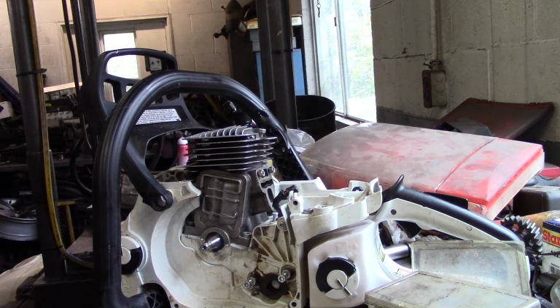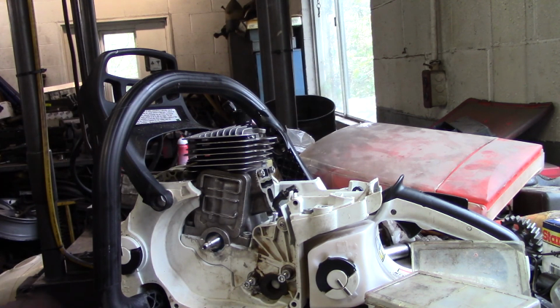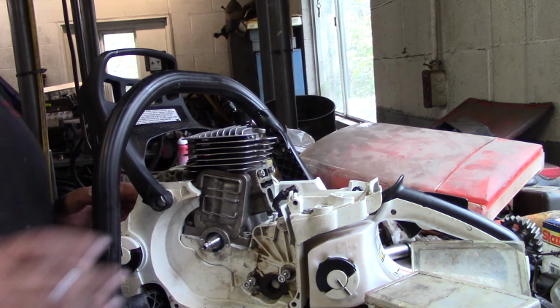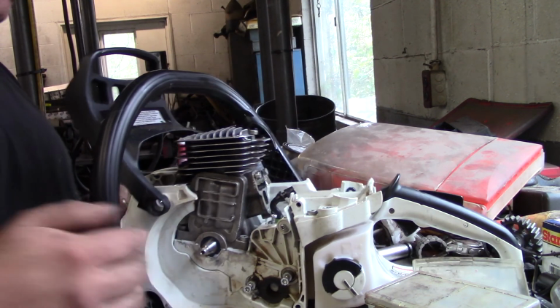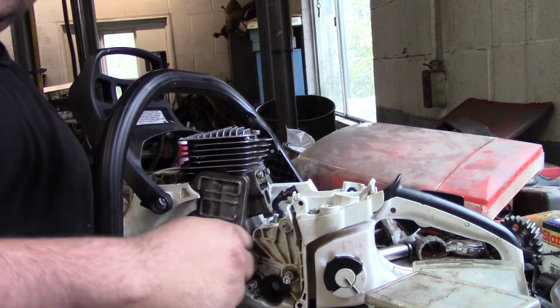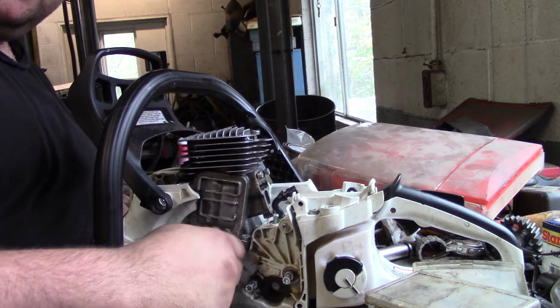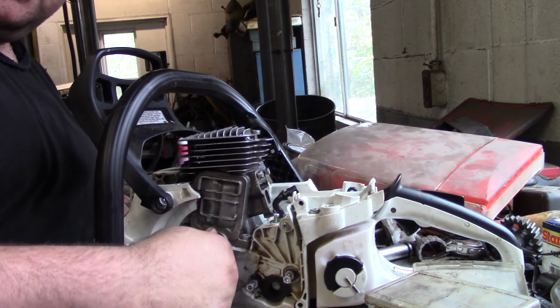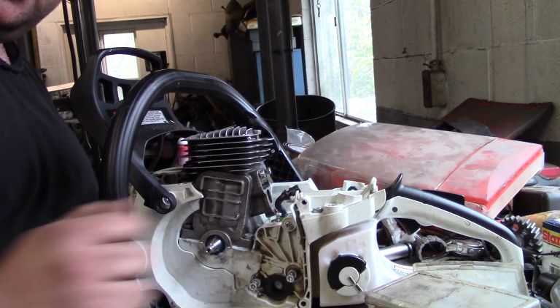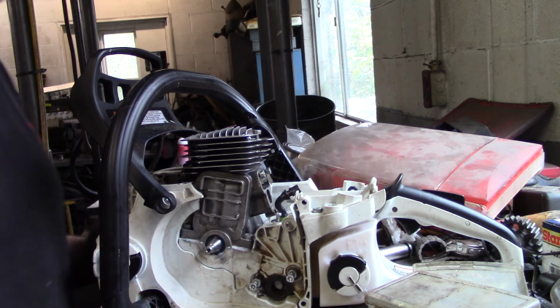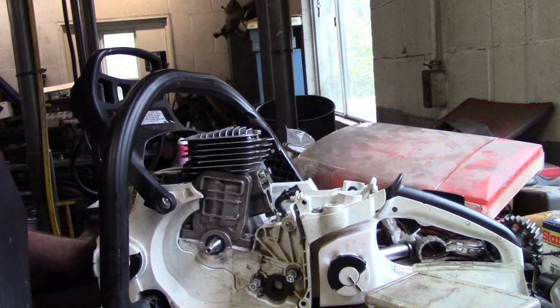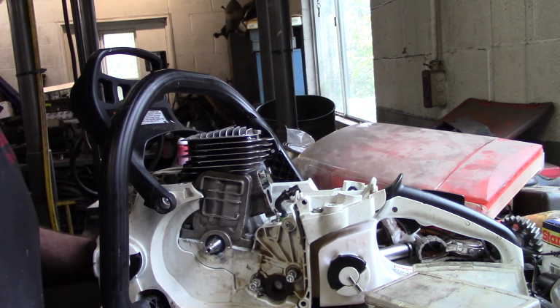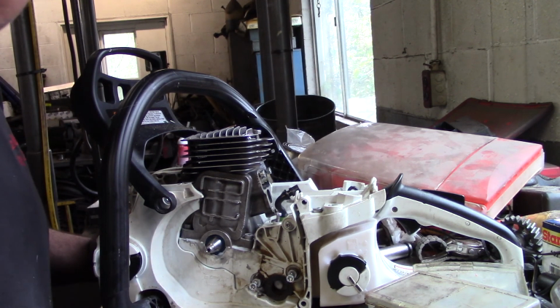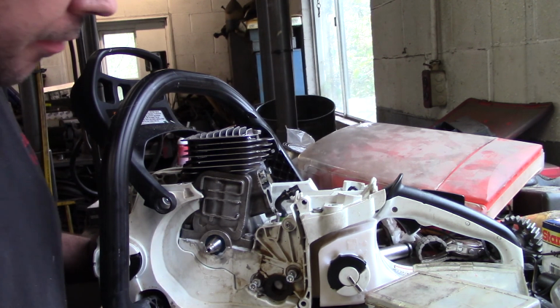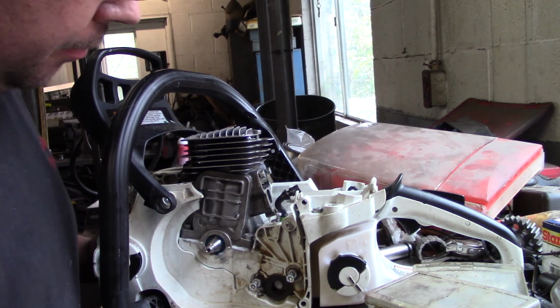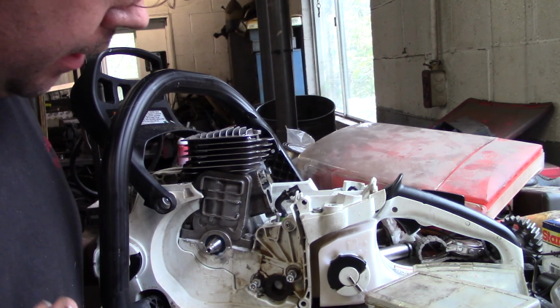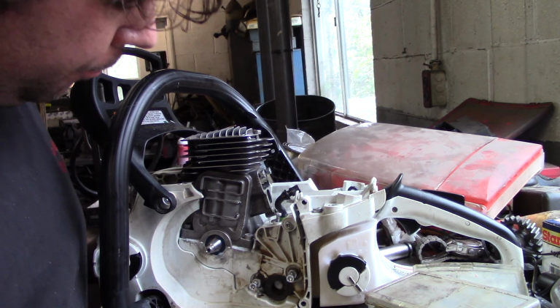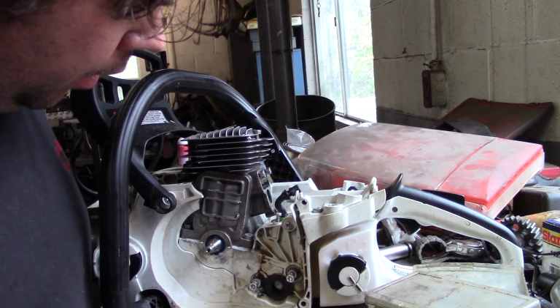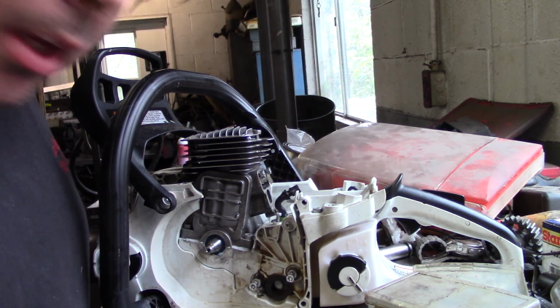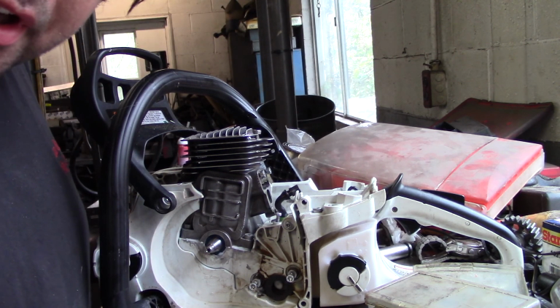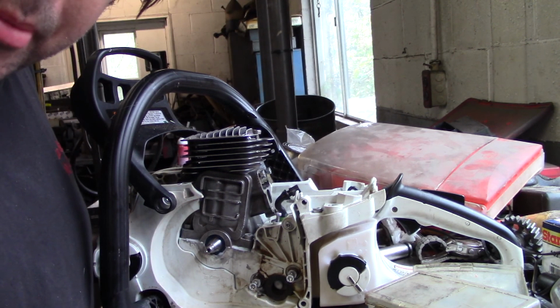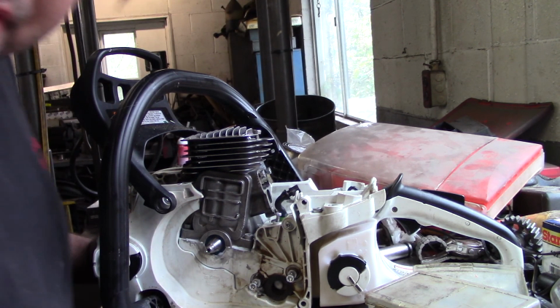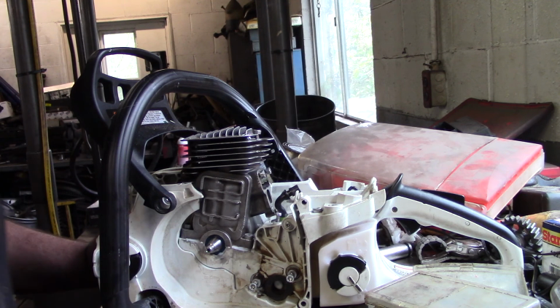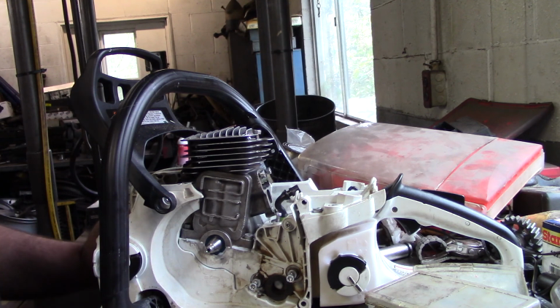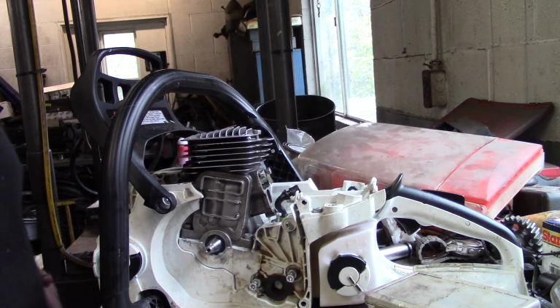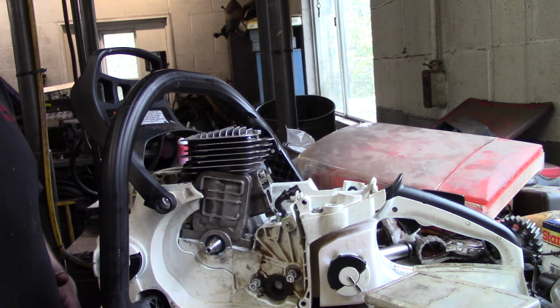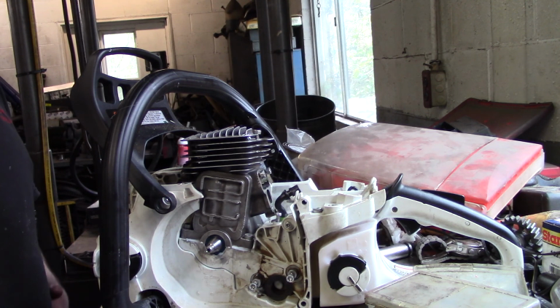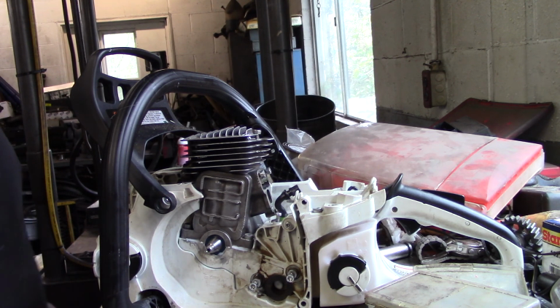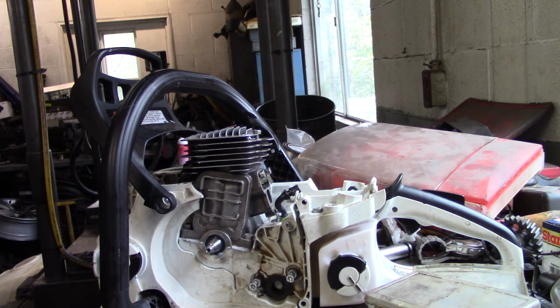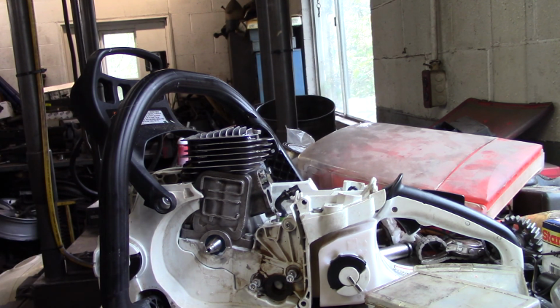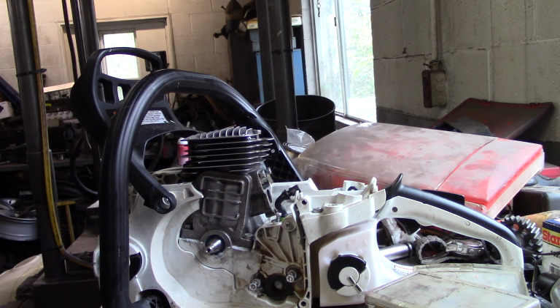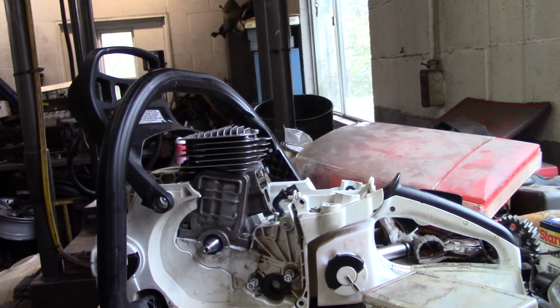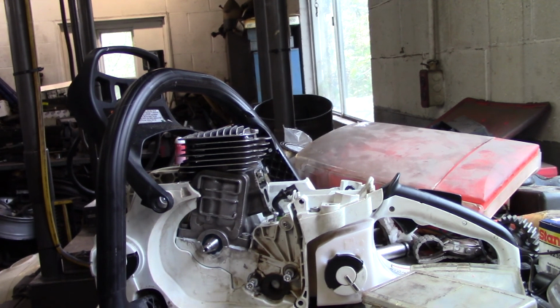What I'm going to do is let this thing sit, let the Moto Seal set up, then we're going to do a pressure test. Until next time guys, keep feeling the heat.